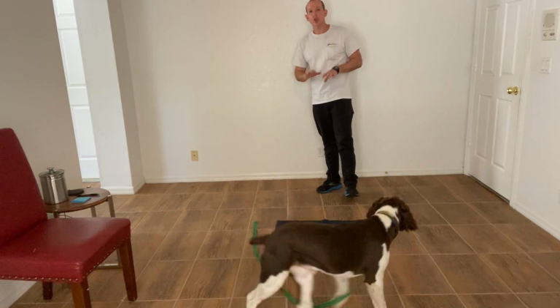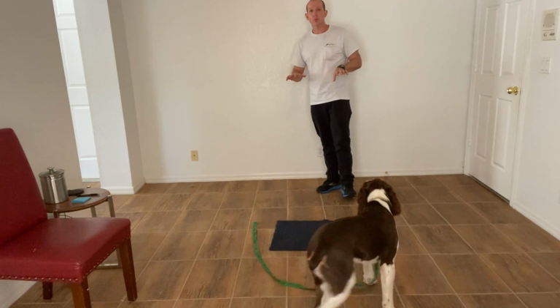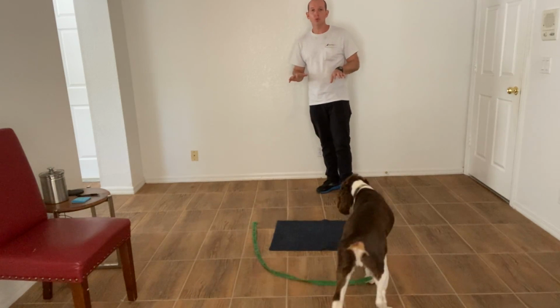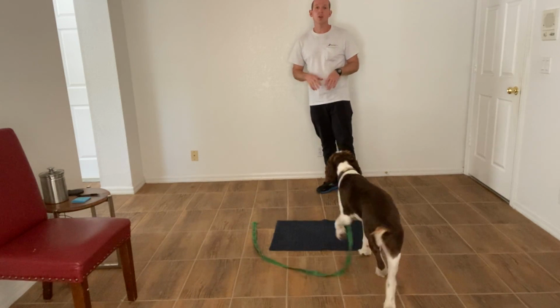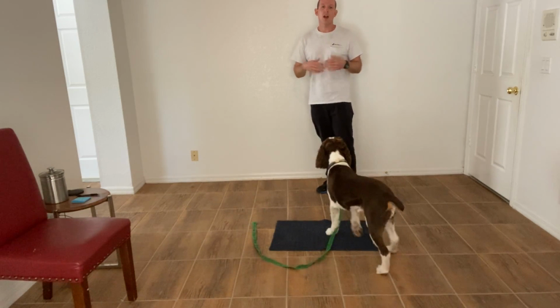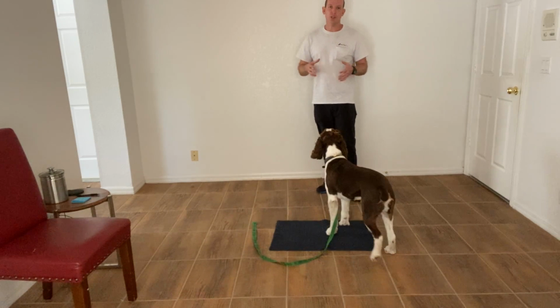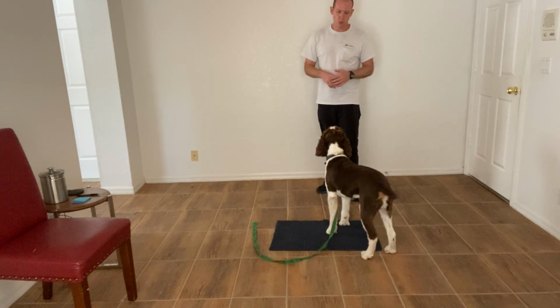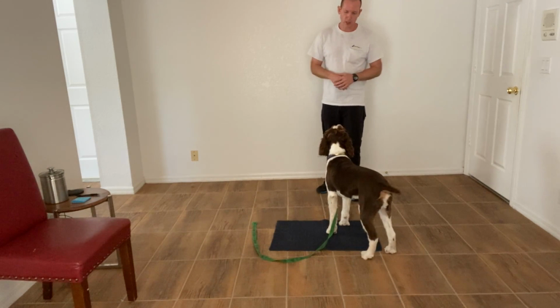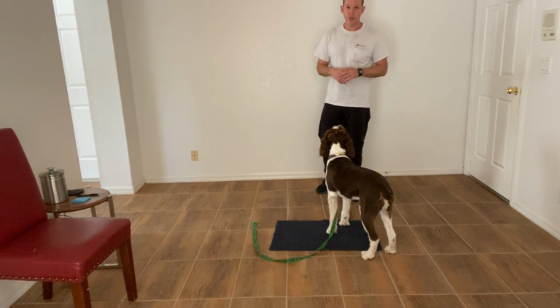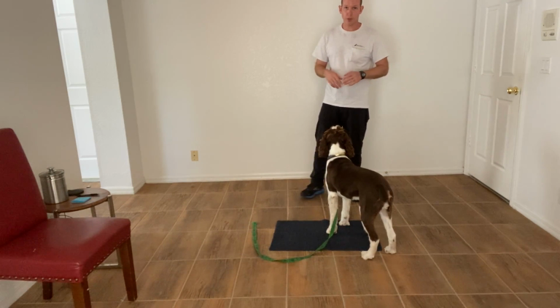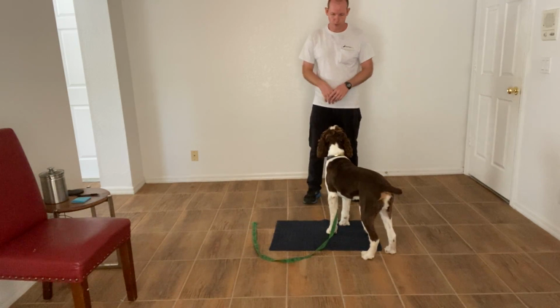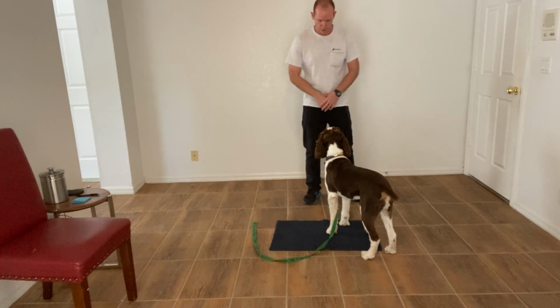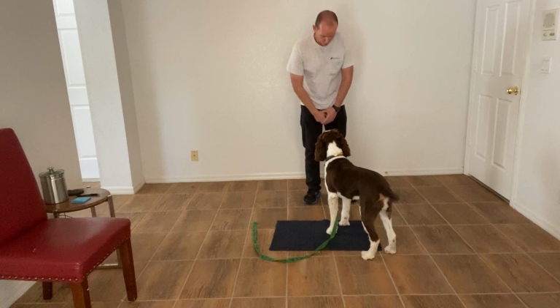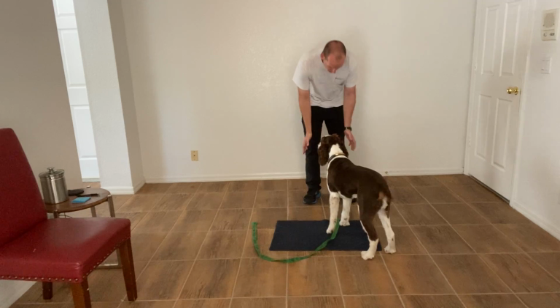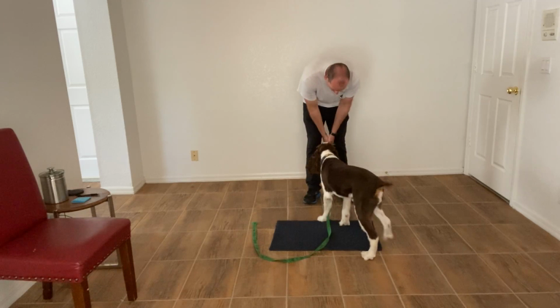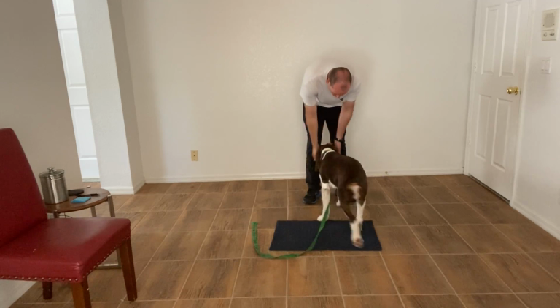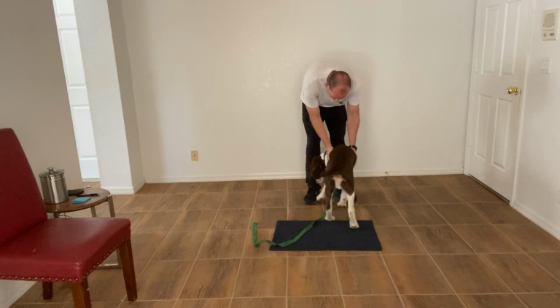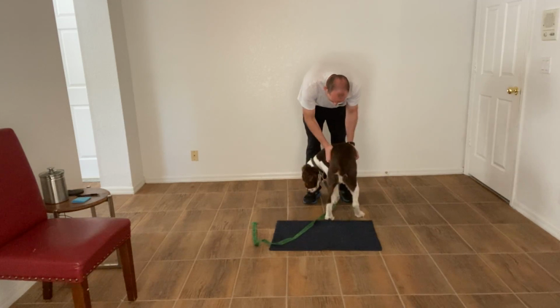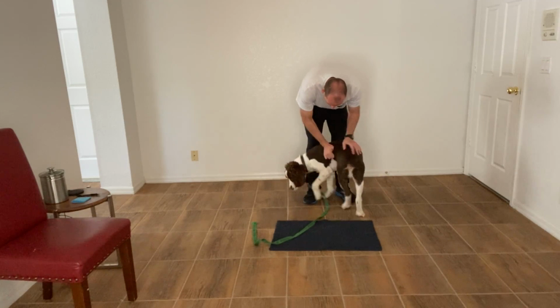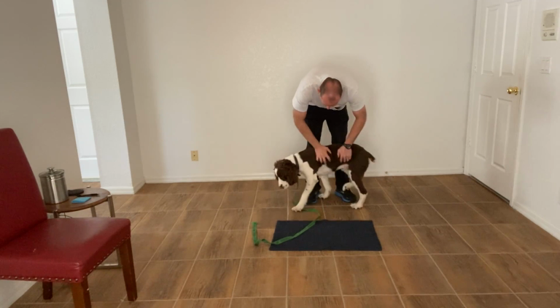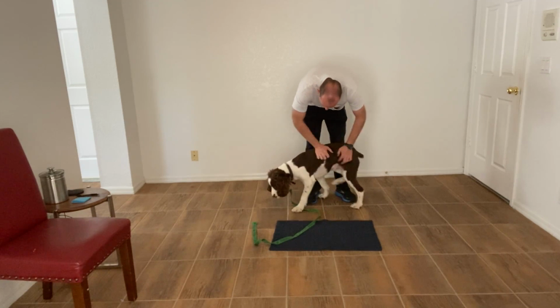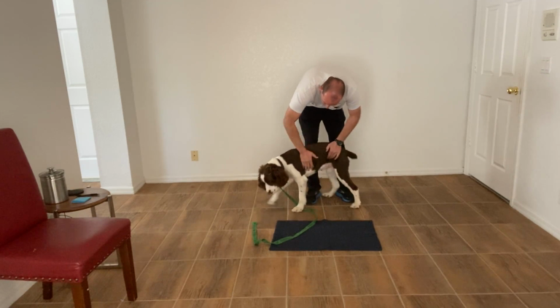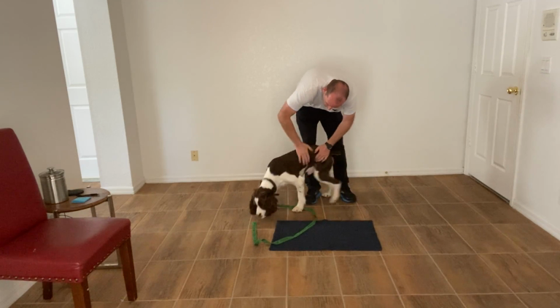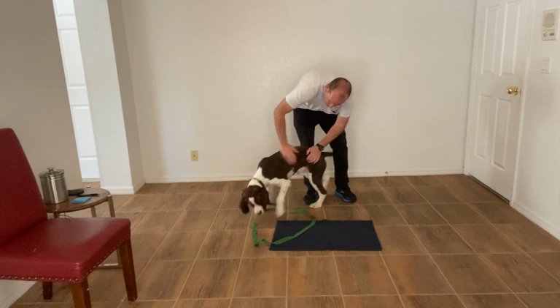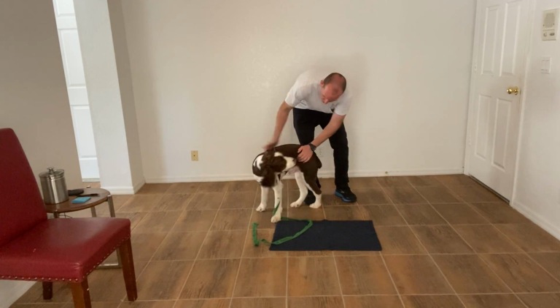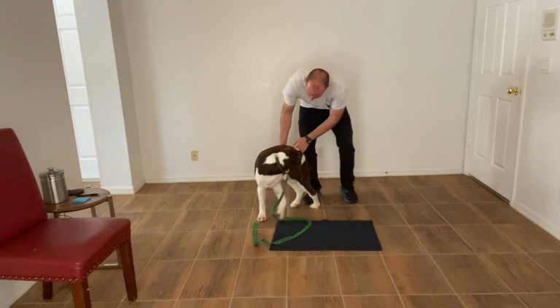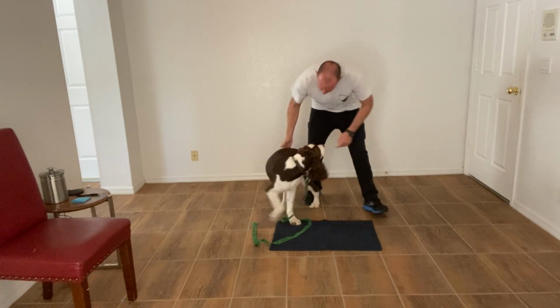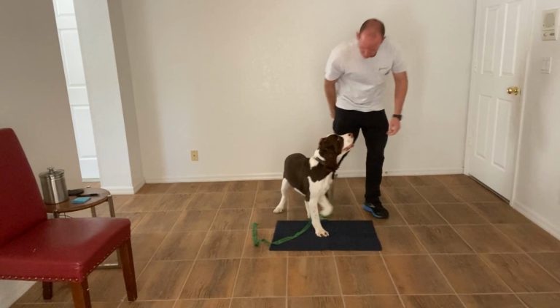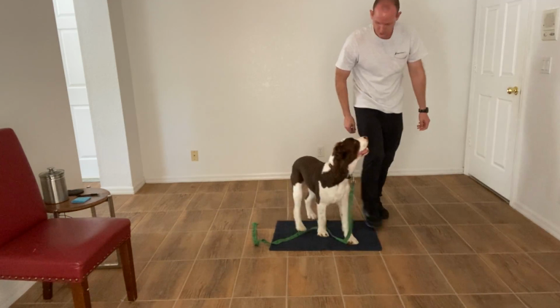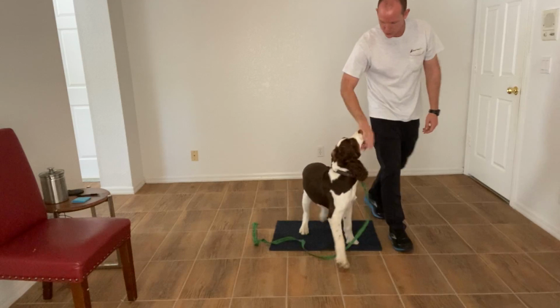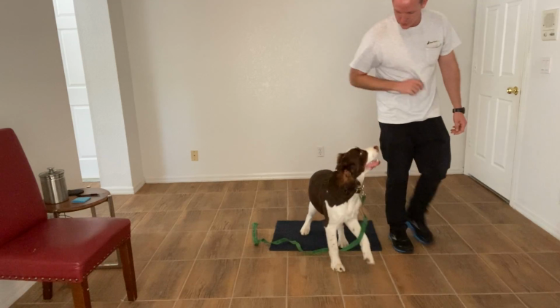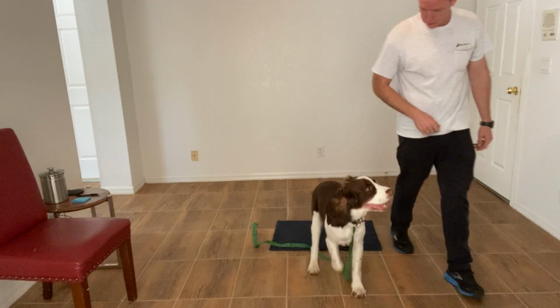Don't move — everything will work out despite what's going on in the room. Nice job, Finn. You did so good.